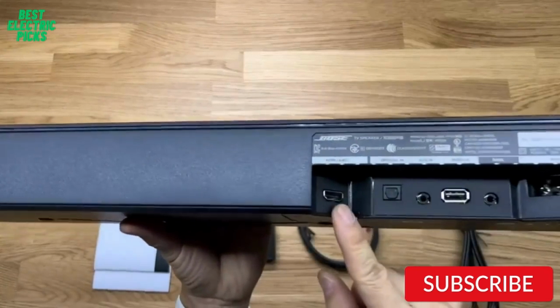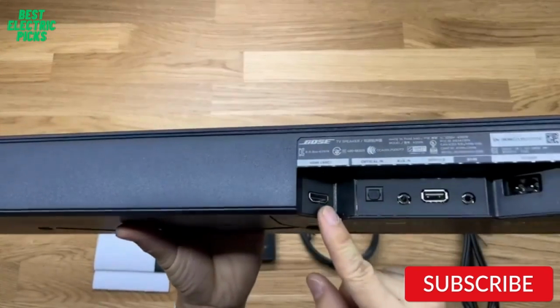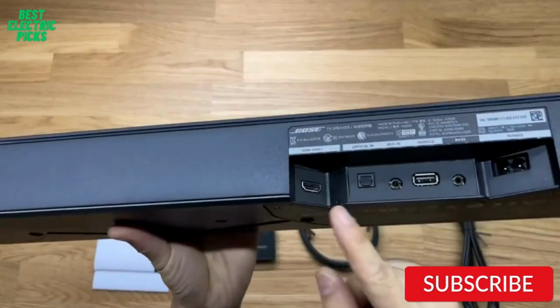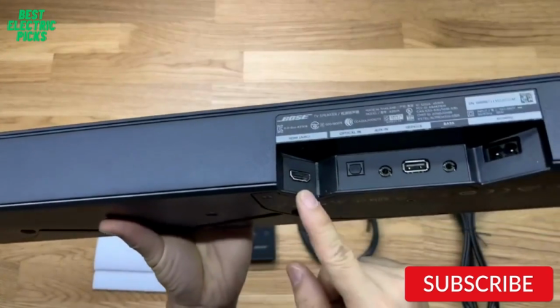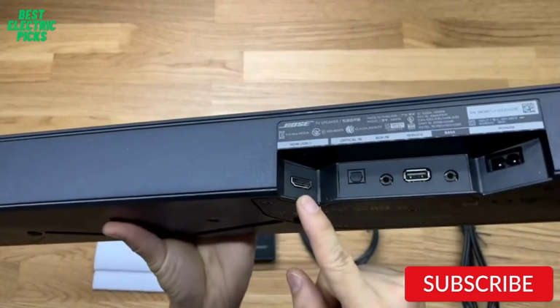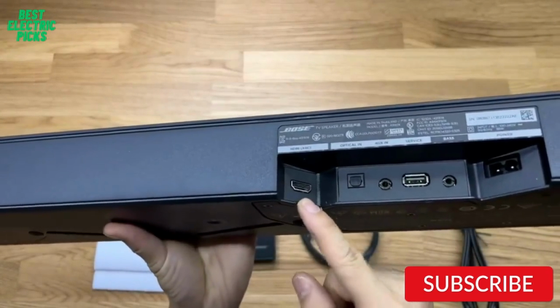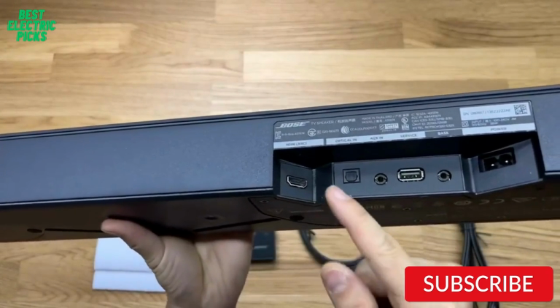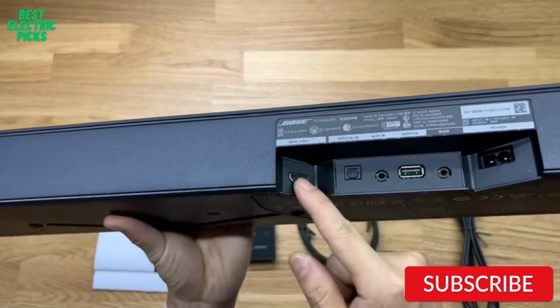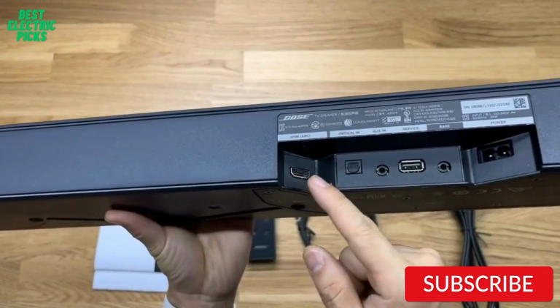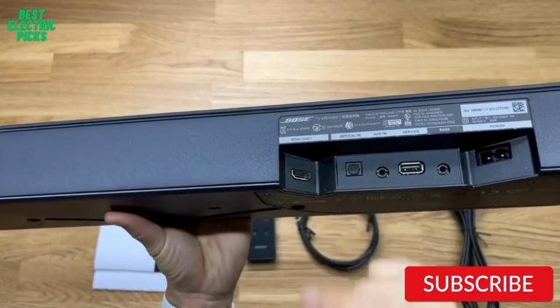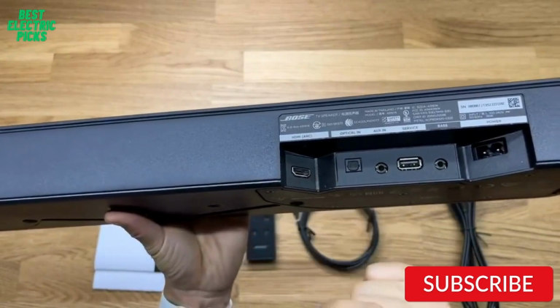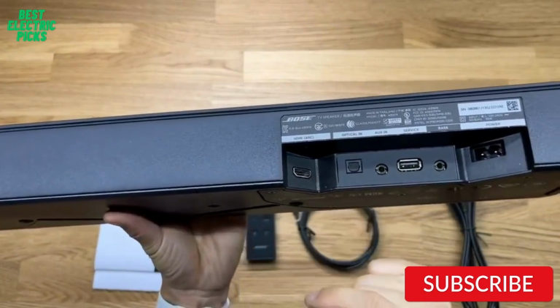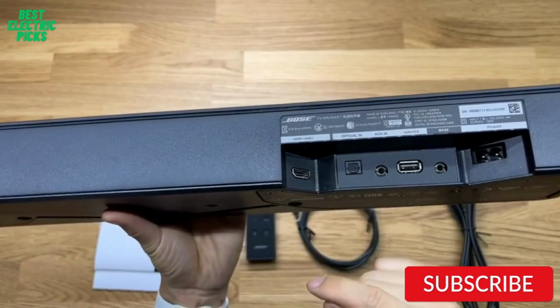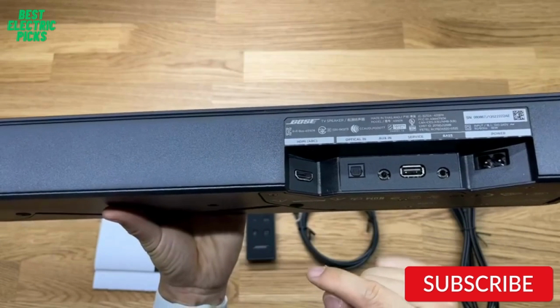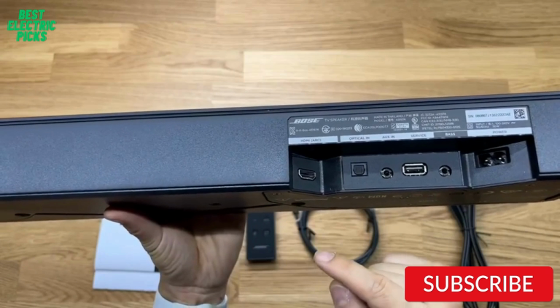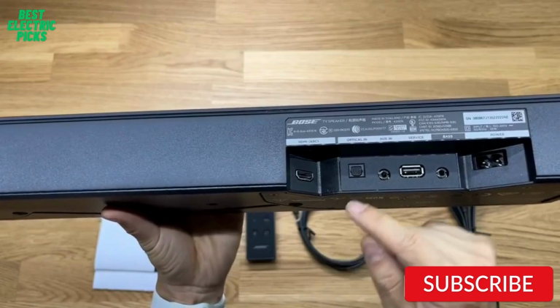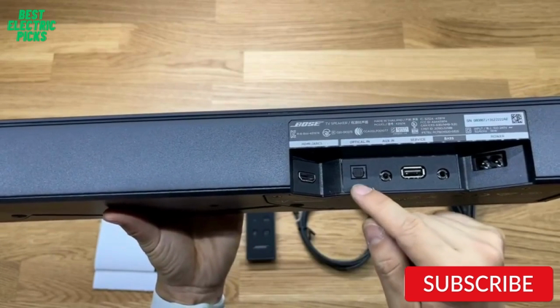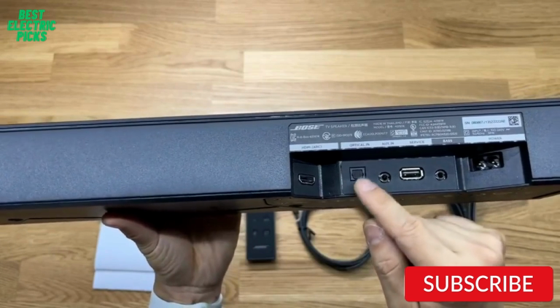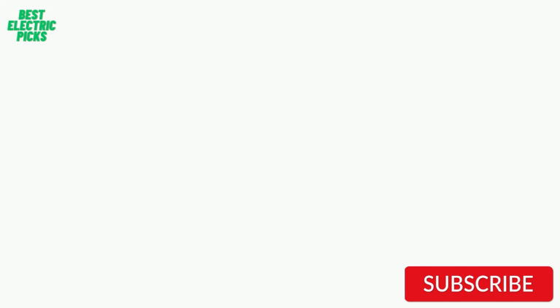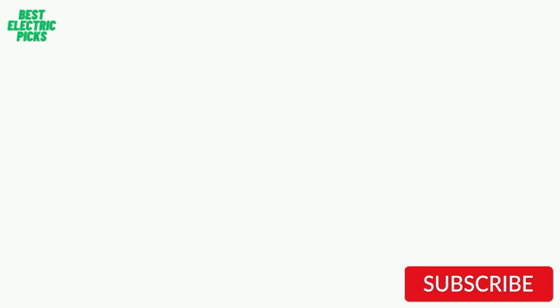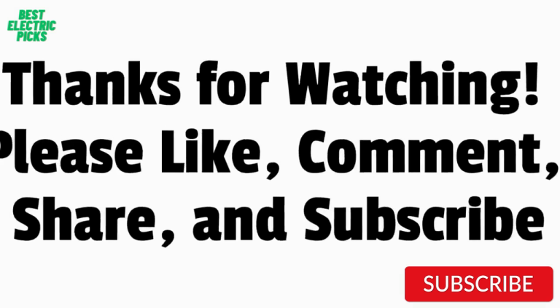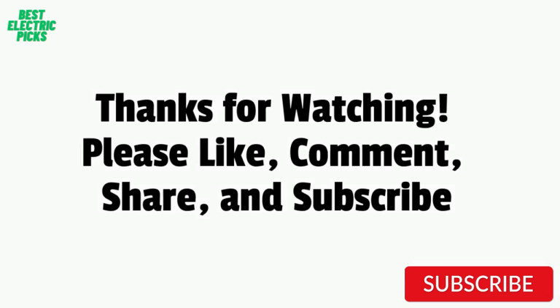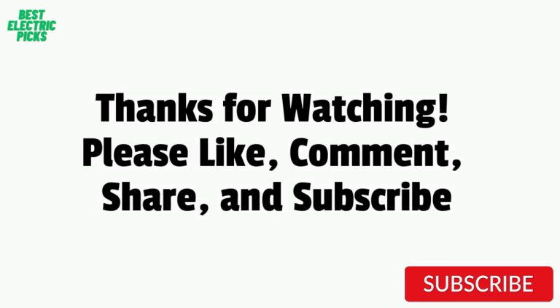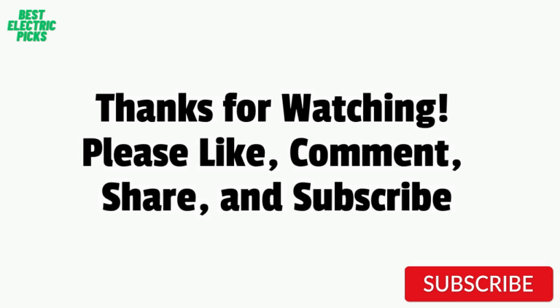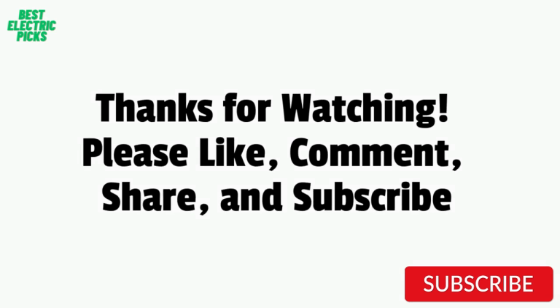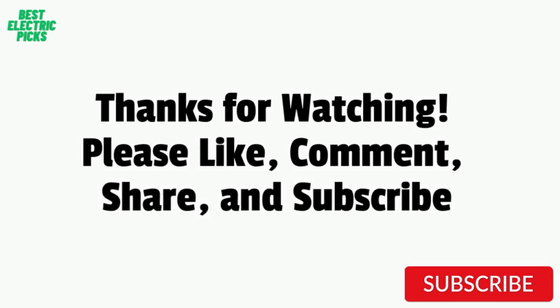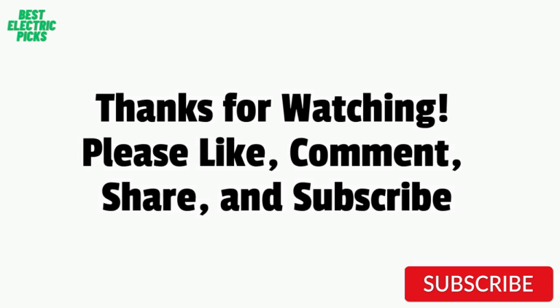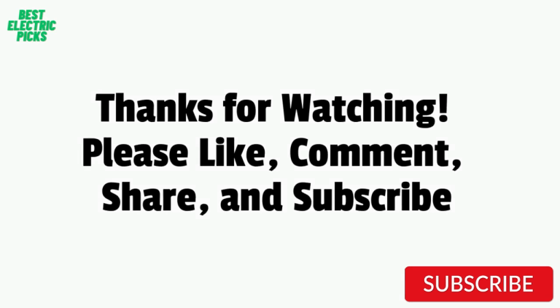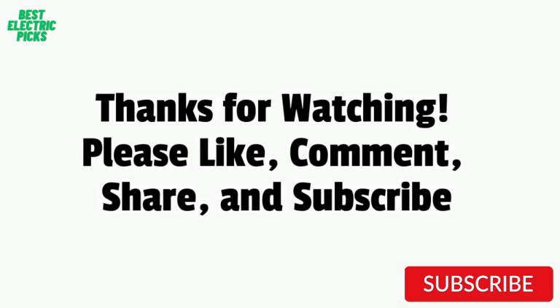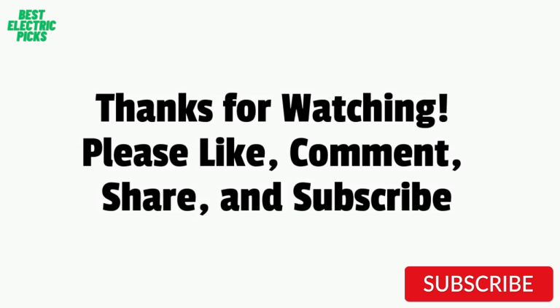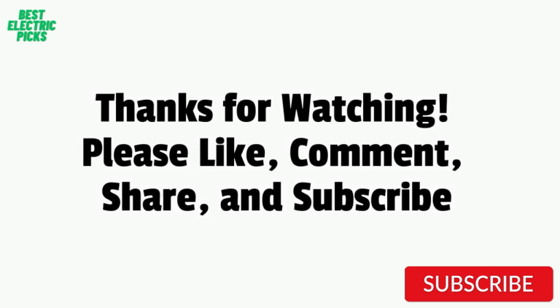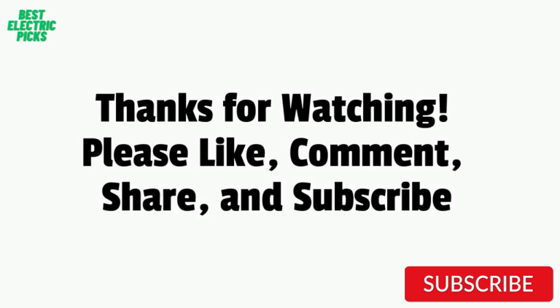Hope you guys enjoyed the video, and now you can easily select the best budget soundbar from our list. Thanks for watching — please like, comment, share, and subscribe to our channel for more new product reviews.